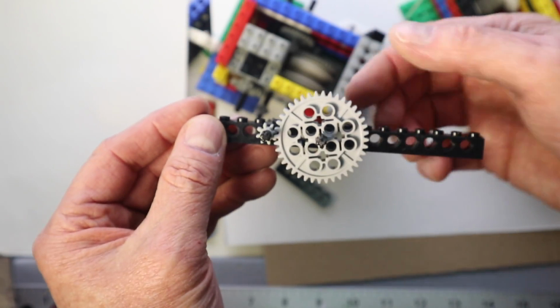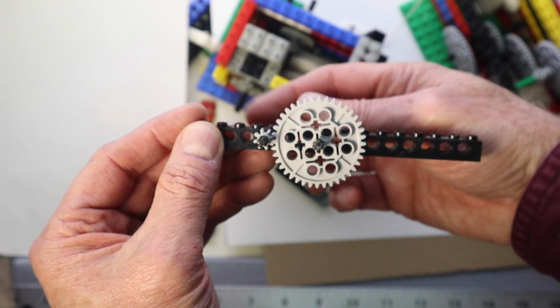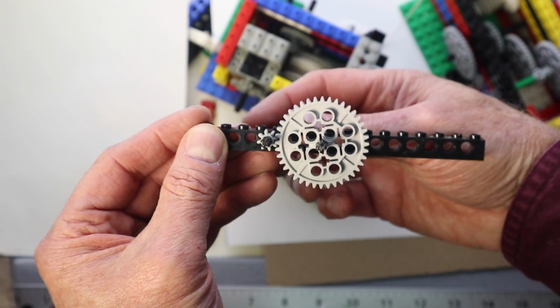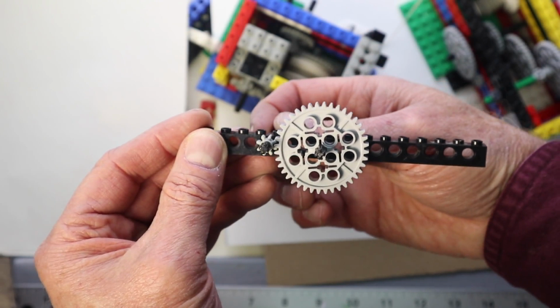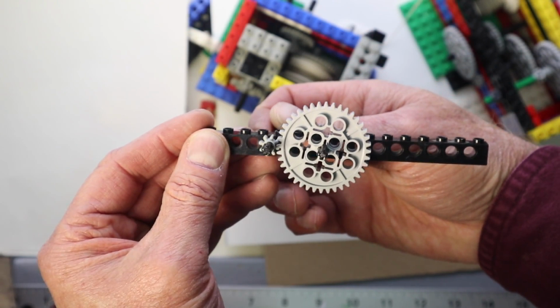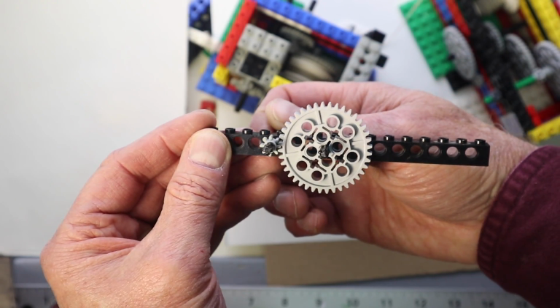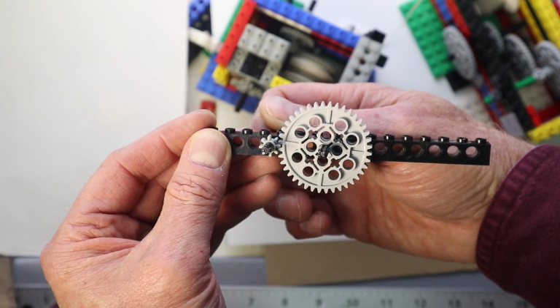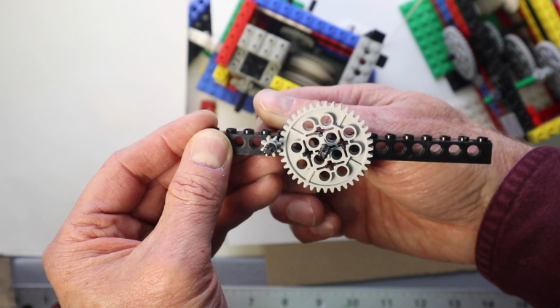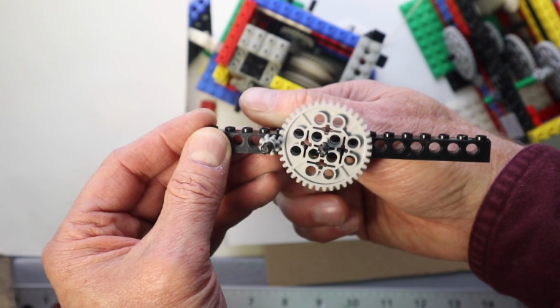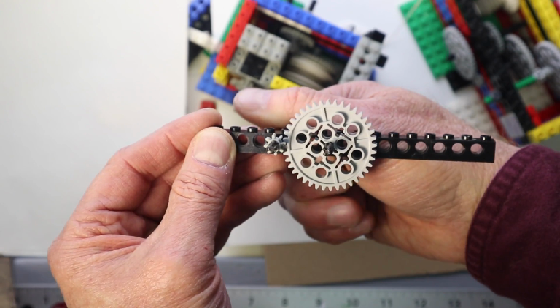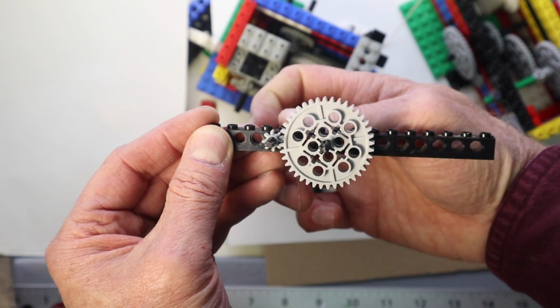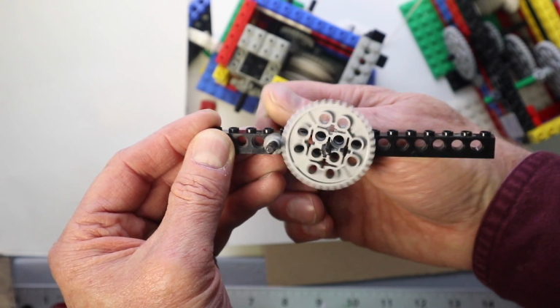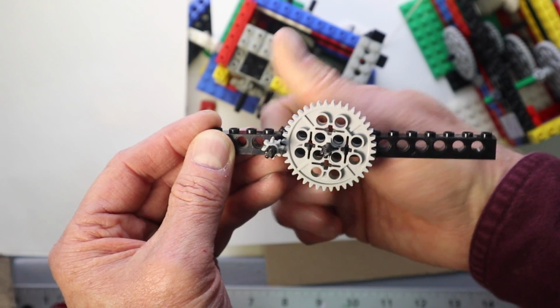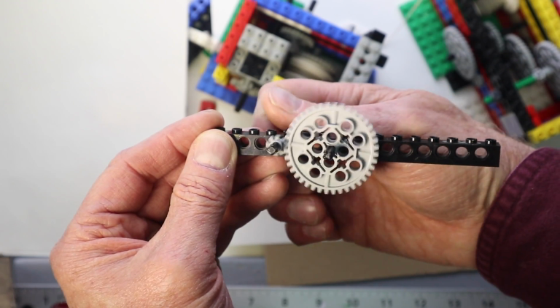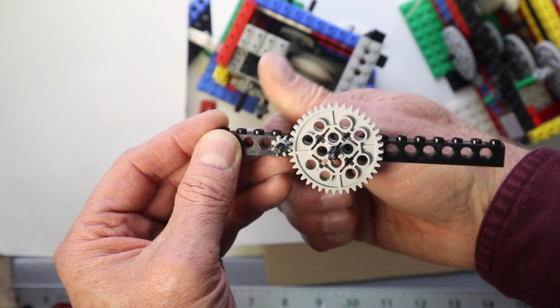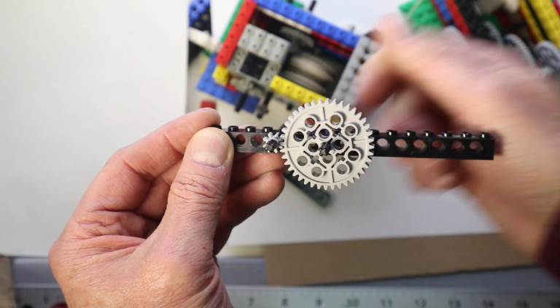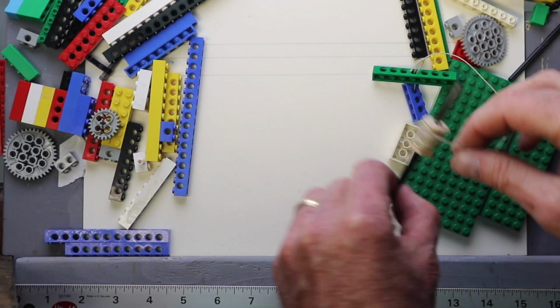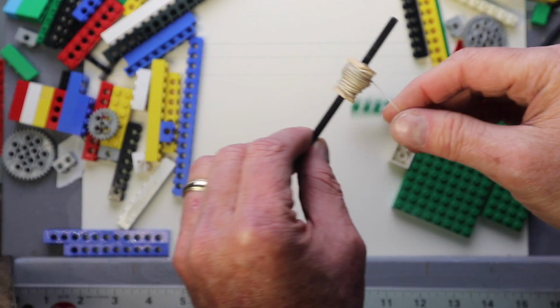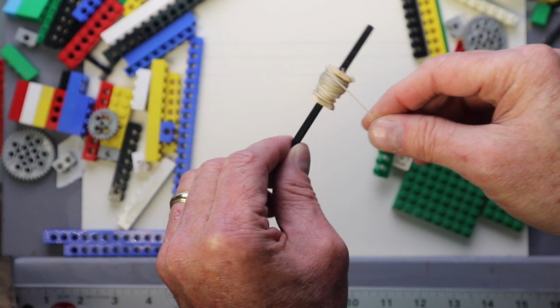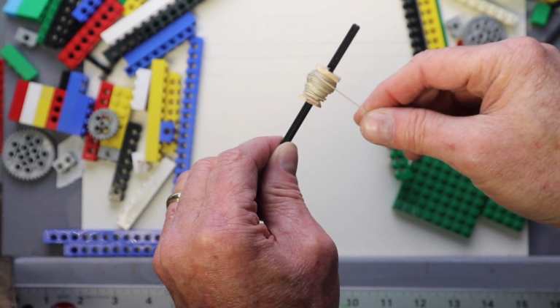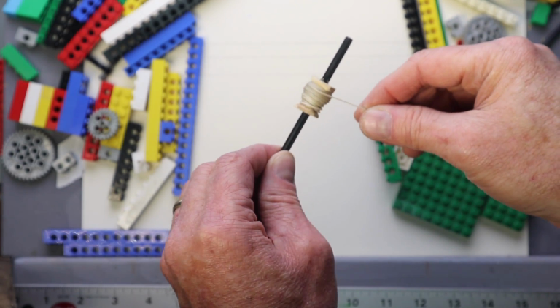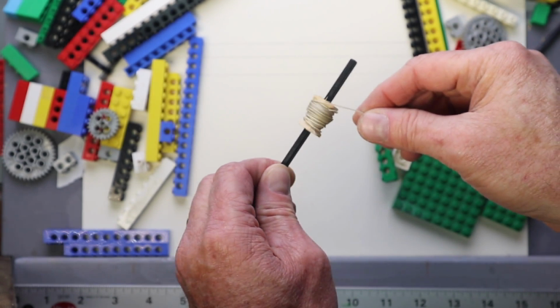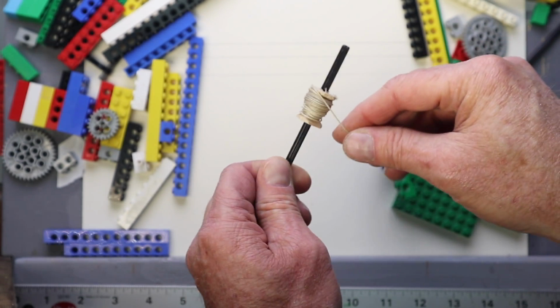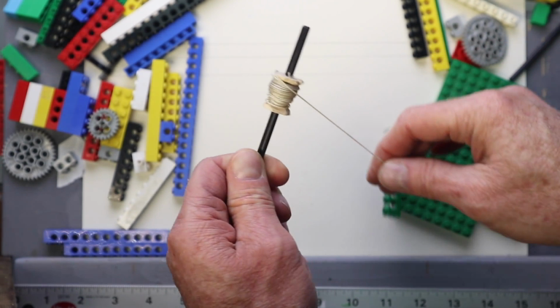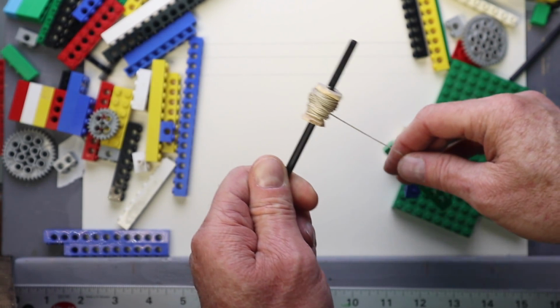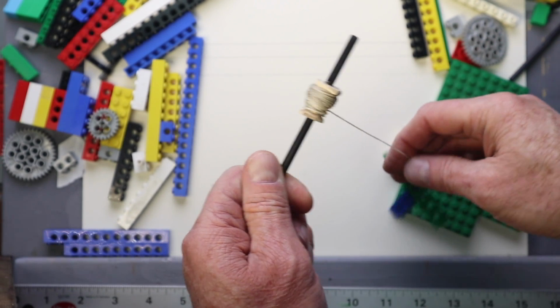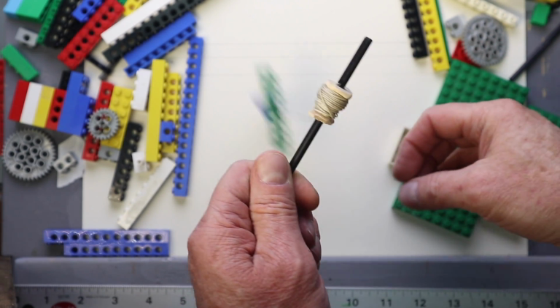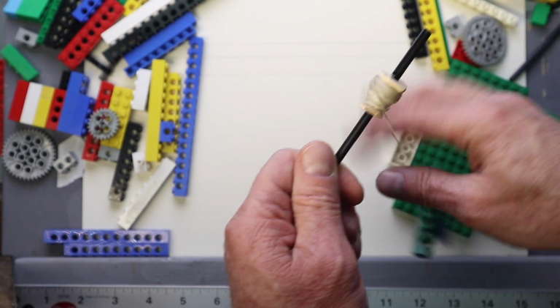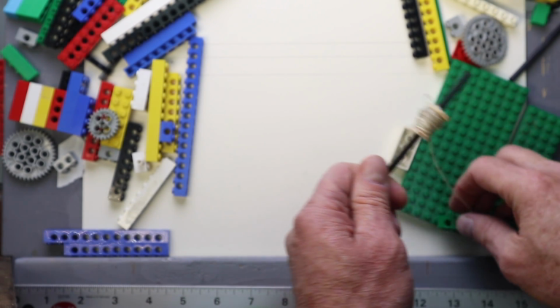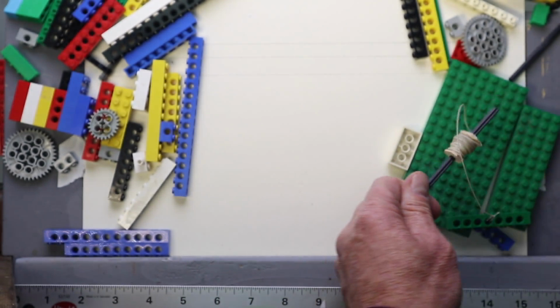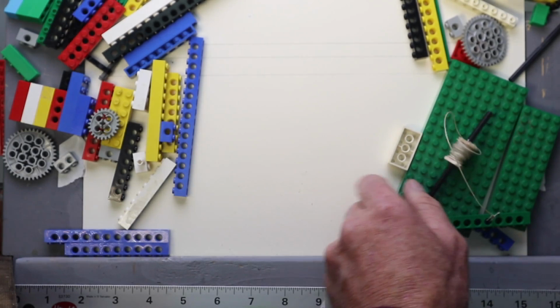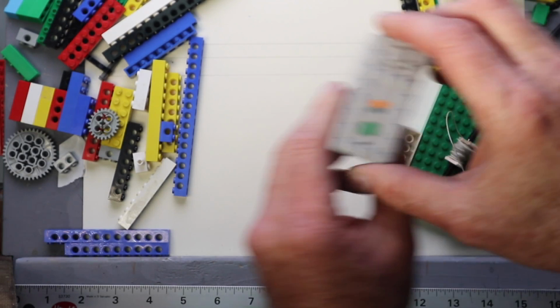Here's the basic principle: for every one revolution of that small gear, the larger one goes much slower because it has more teeth. The string is taken up on a little take-up reel that I made out of wood.